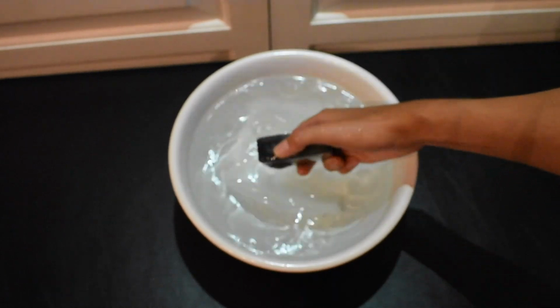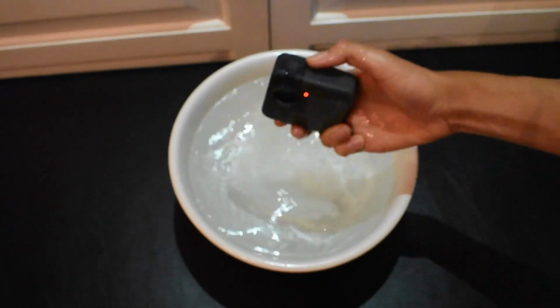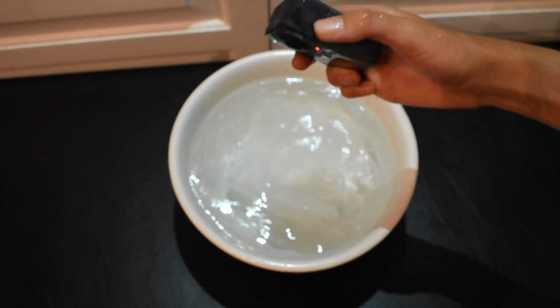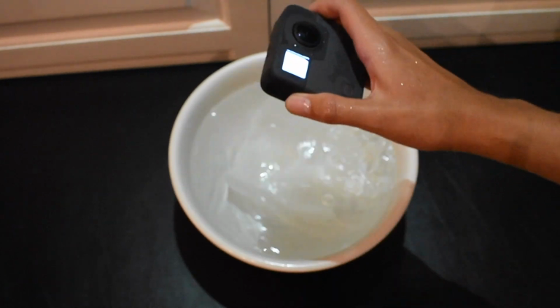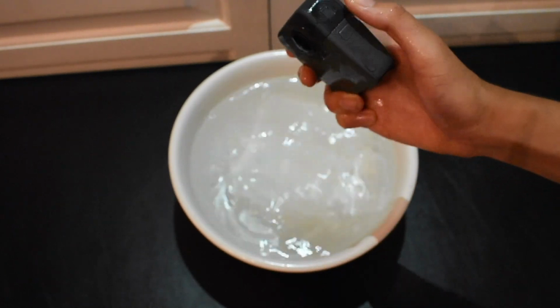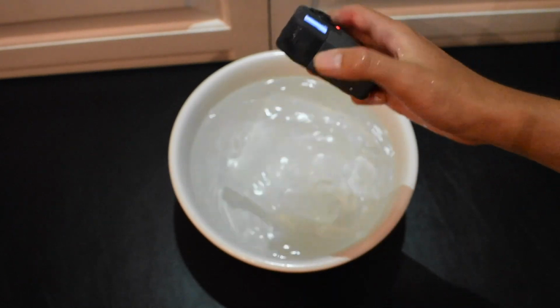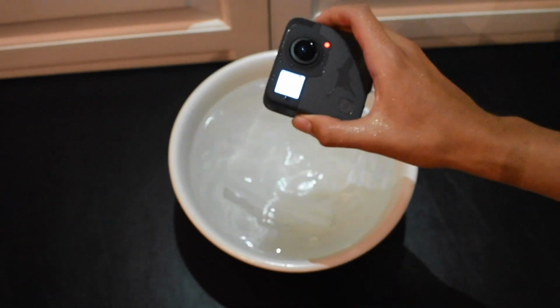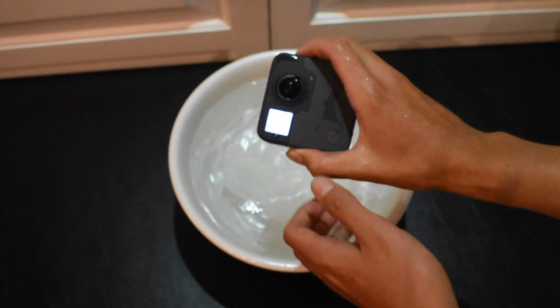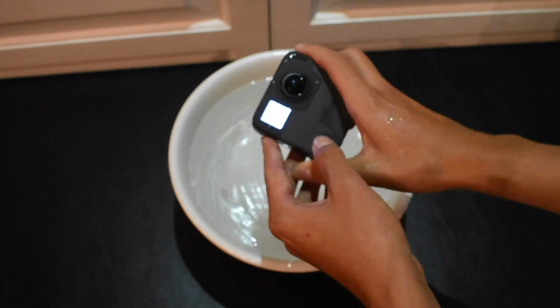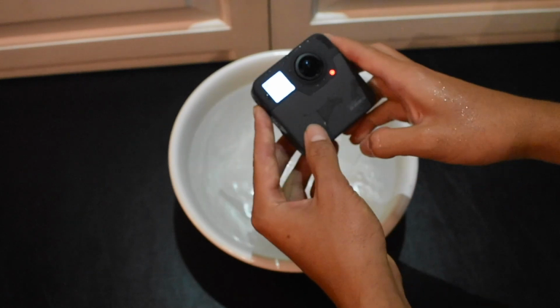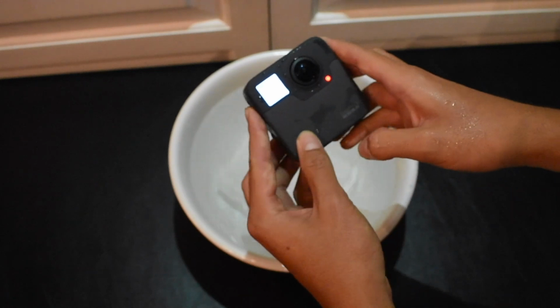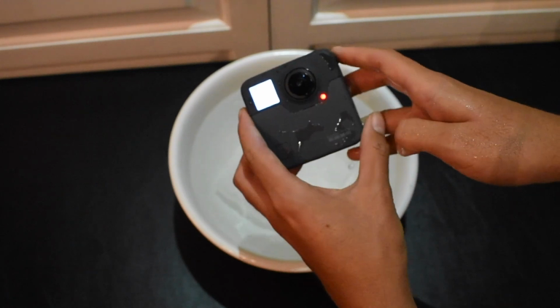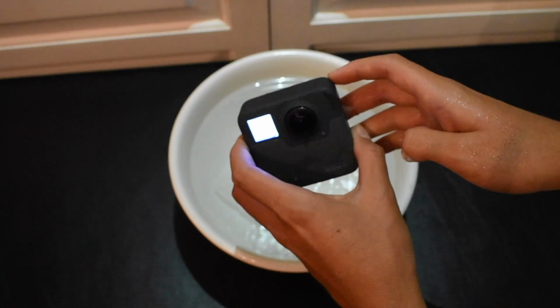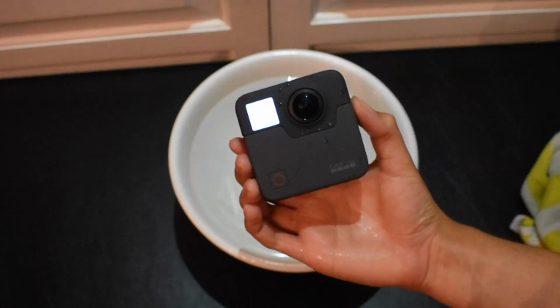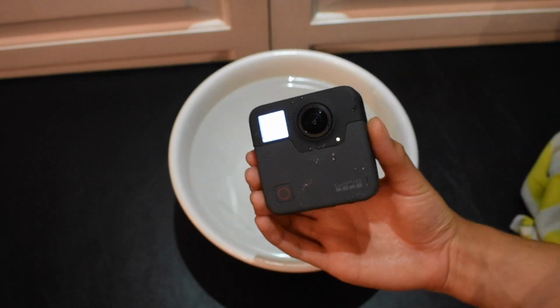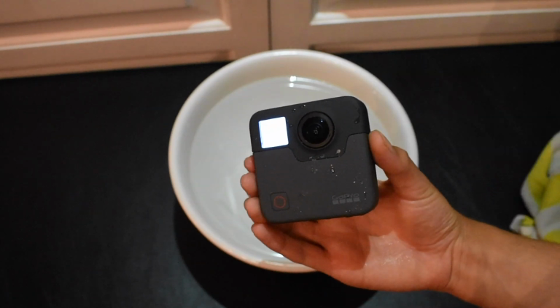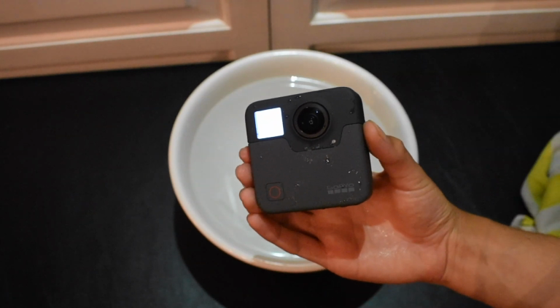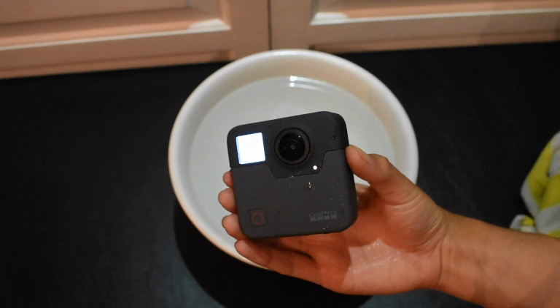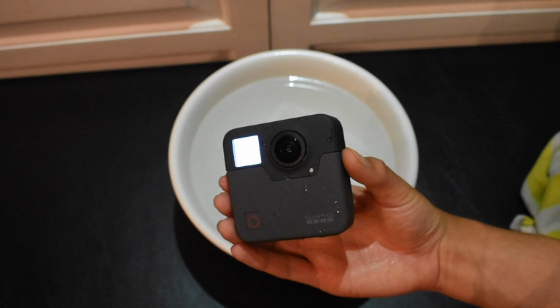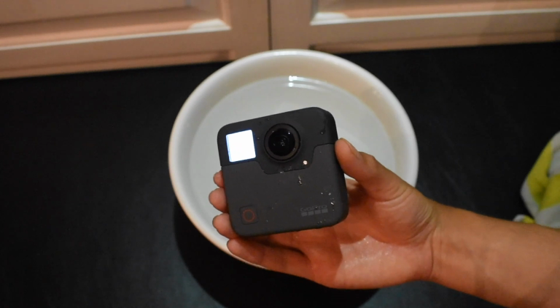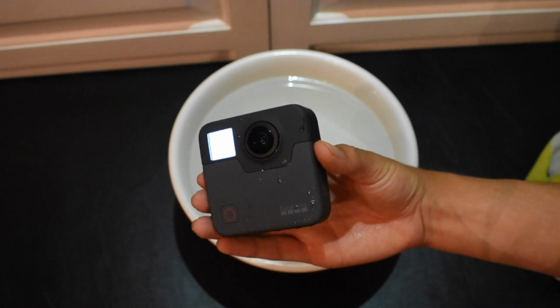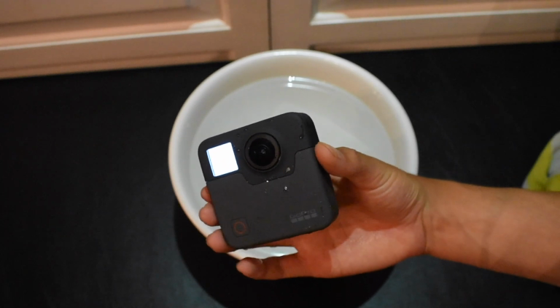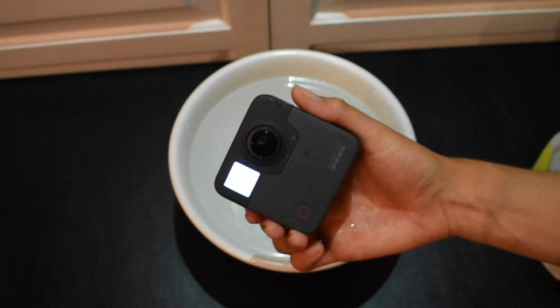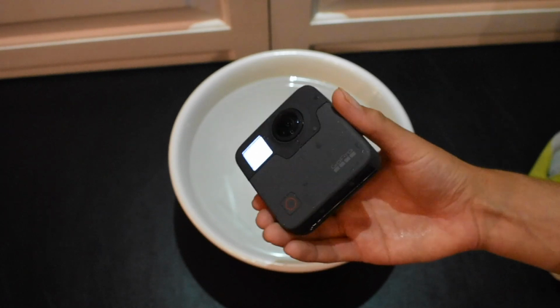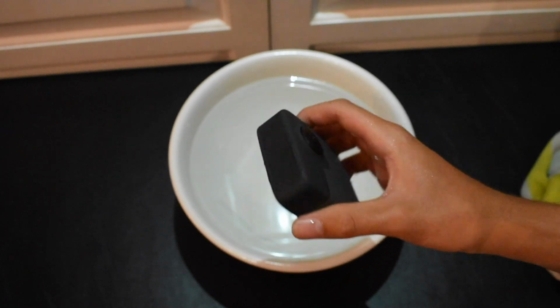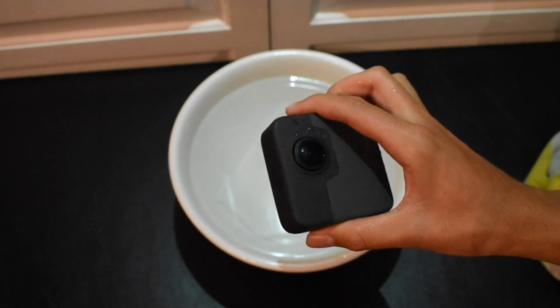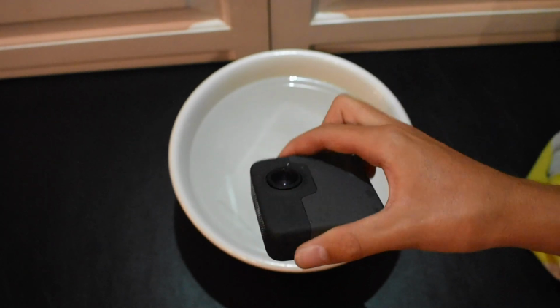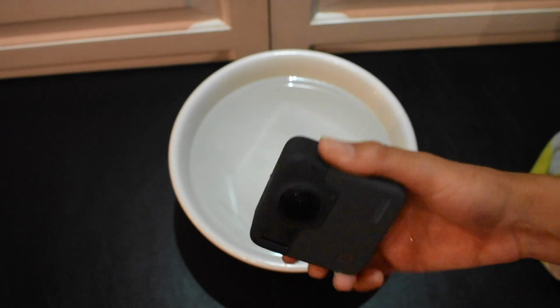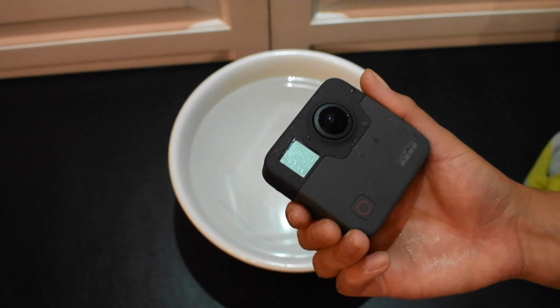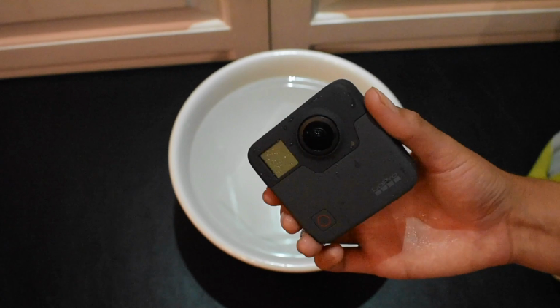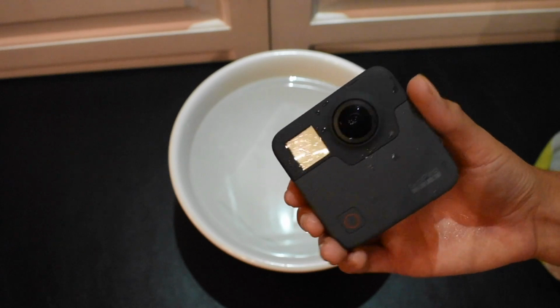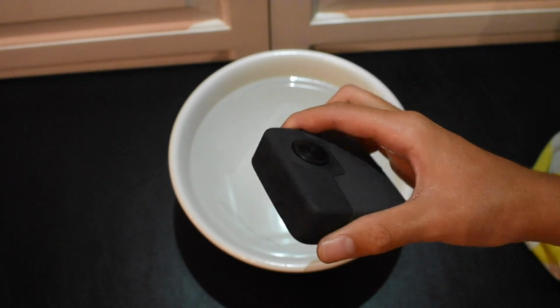Okay, a minute is up. Still fully functional. No water in the LCD screen. GoPro, turn off. Well, the voice commands still work. Okay, let's dry it off and do our final test.